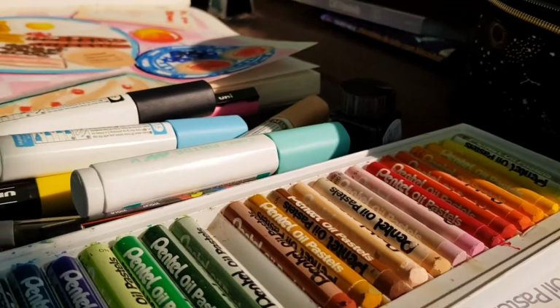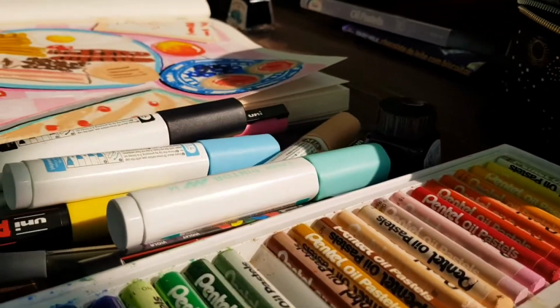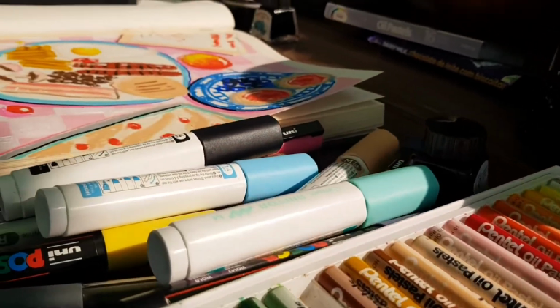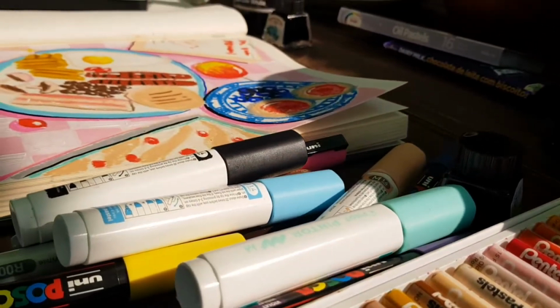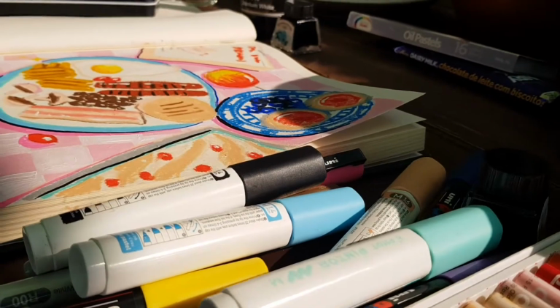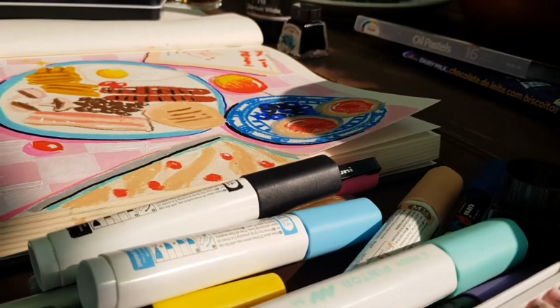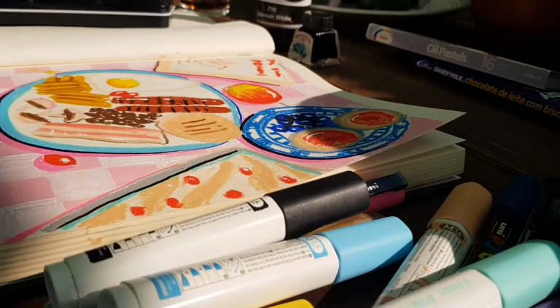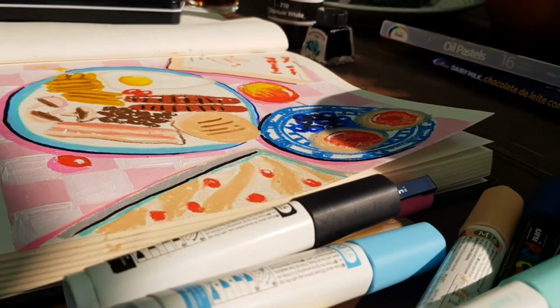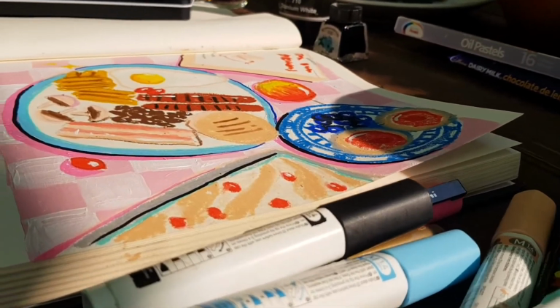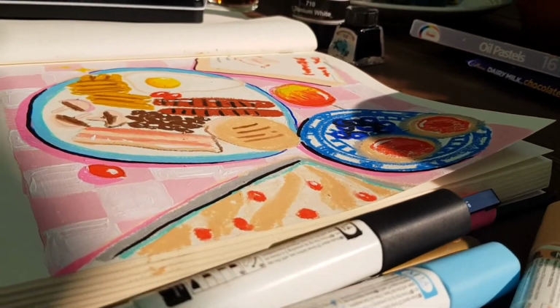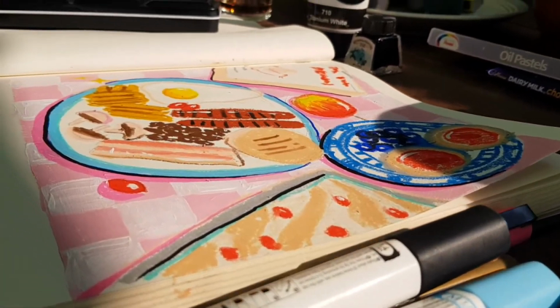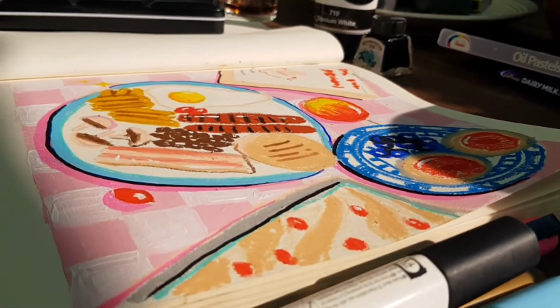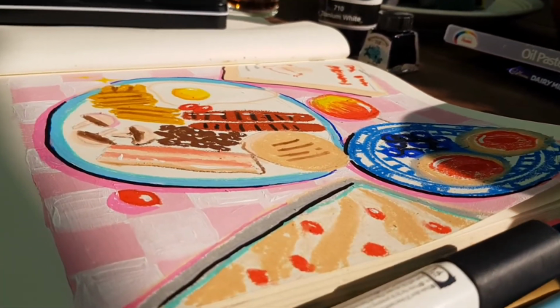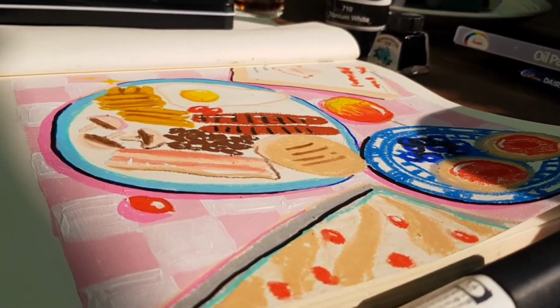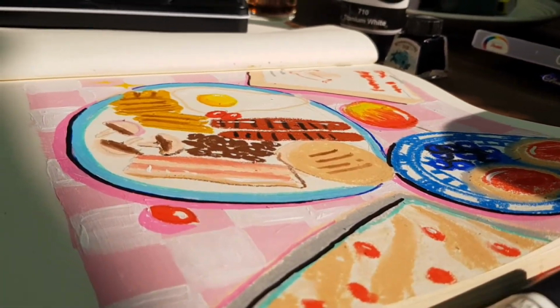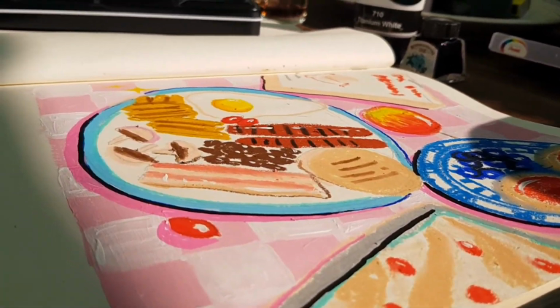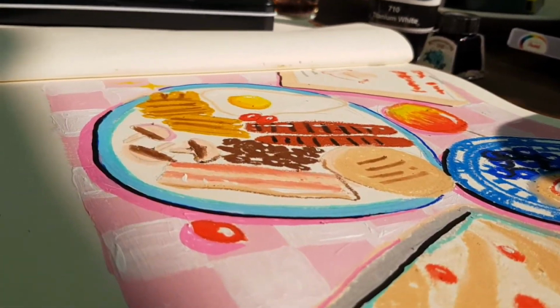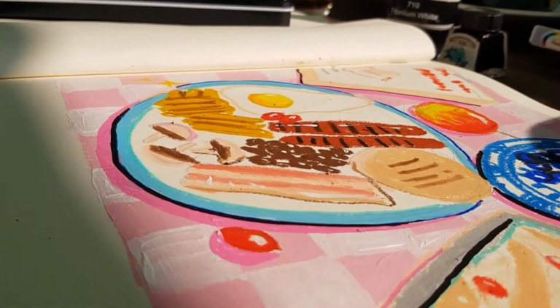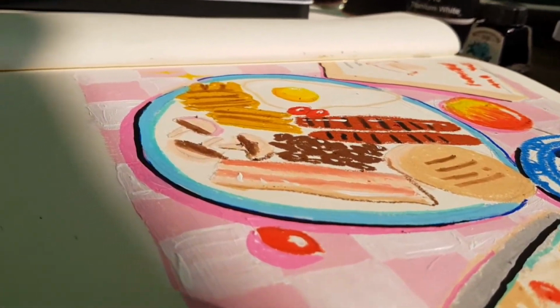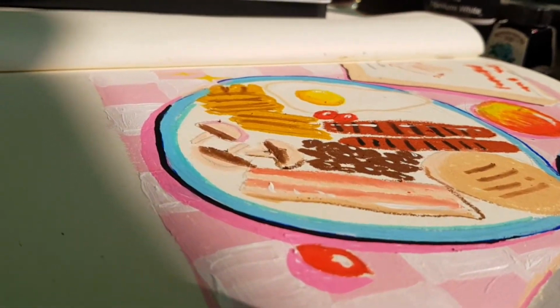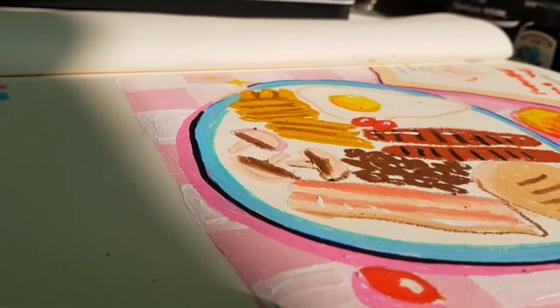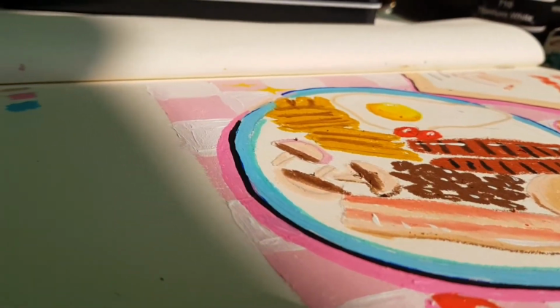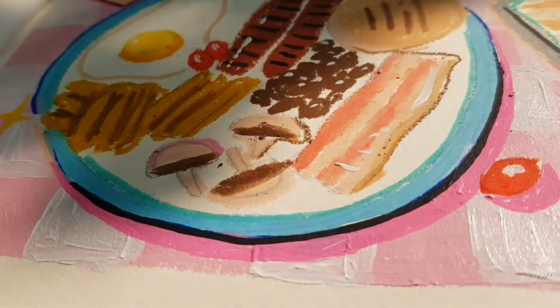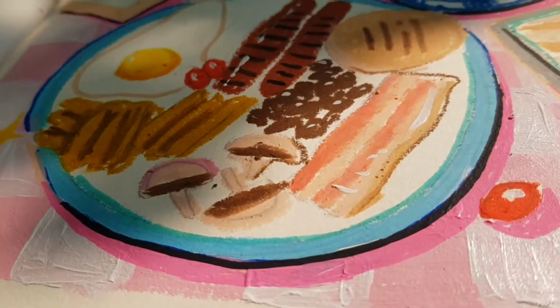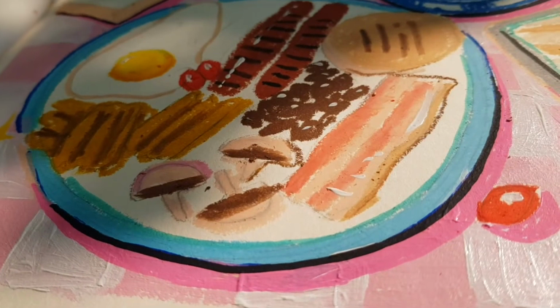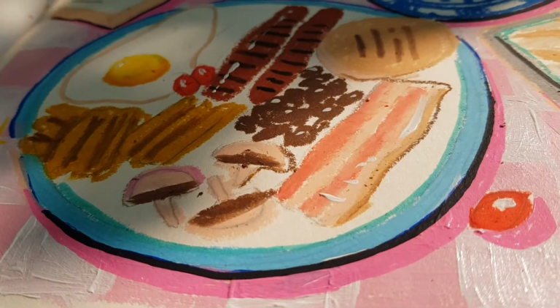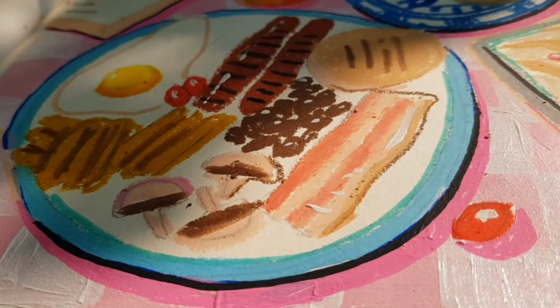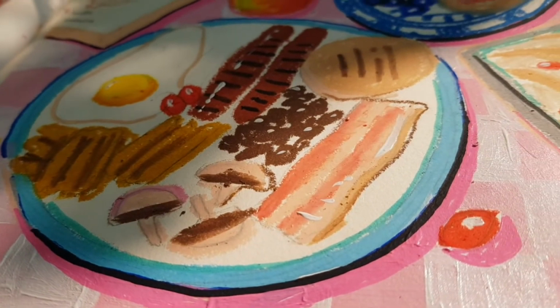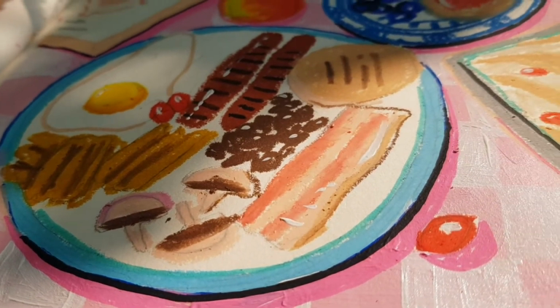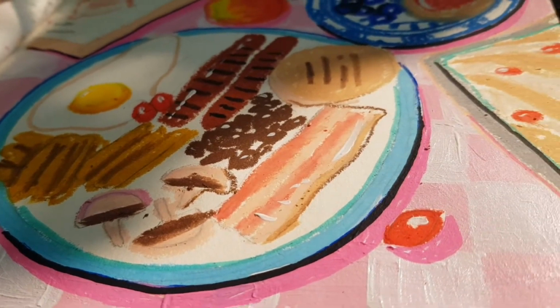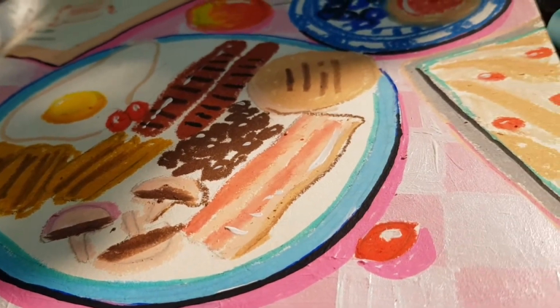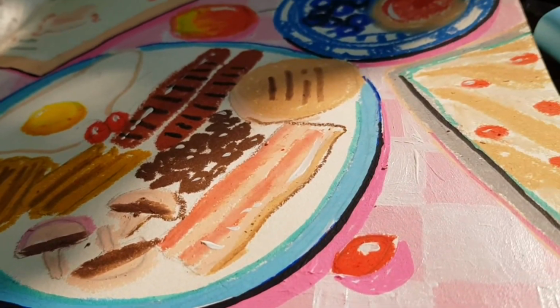You'll see at this stage that Little Paracosm is already complete with her work. She used oil pastels as well as some paint.